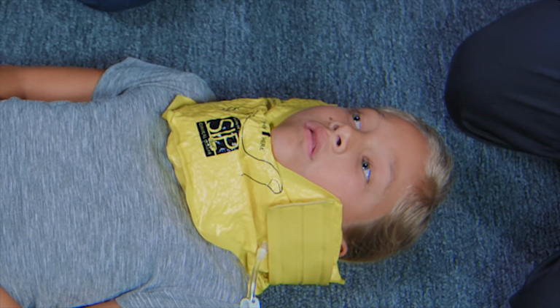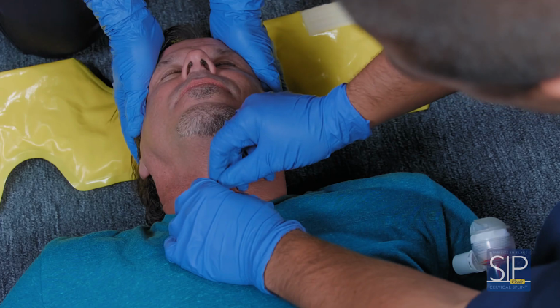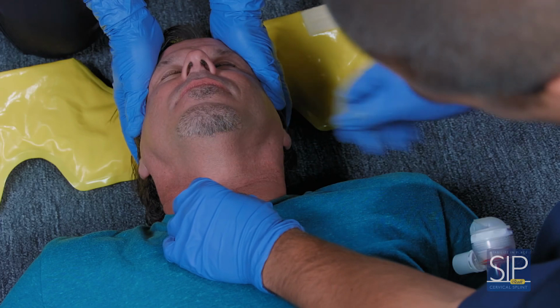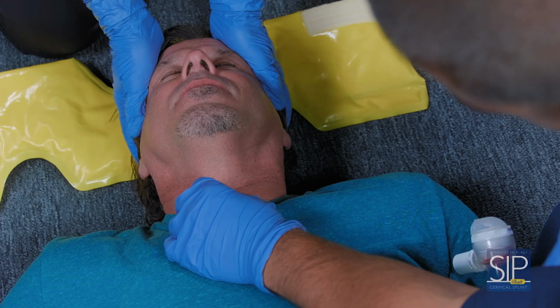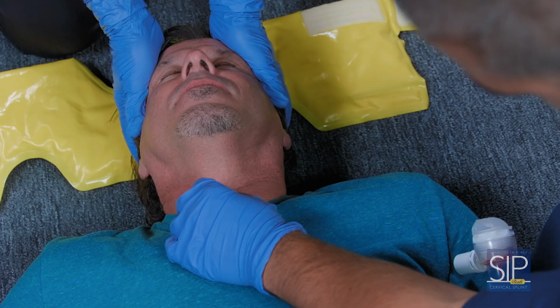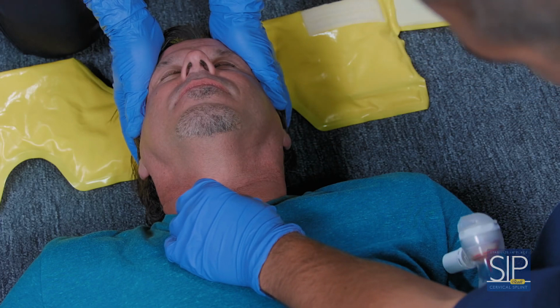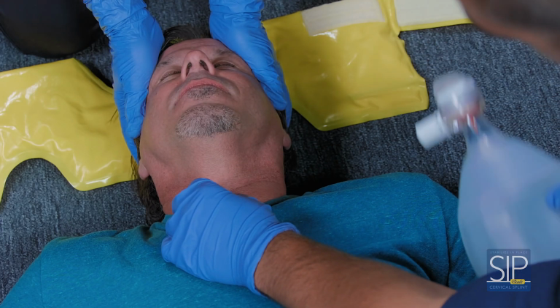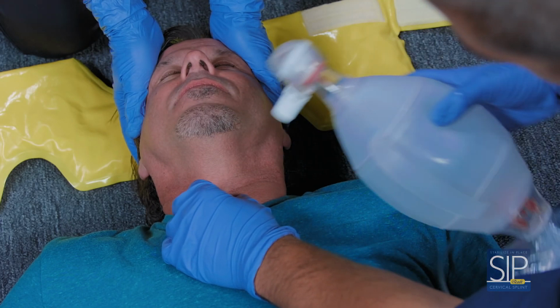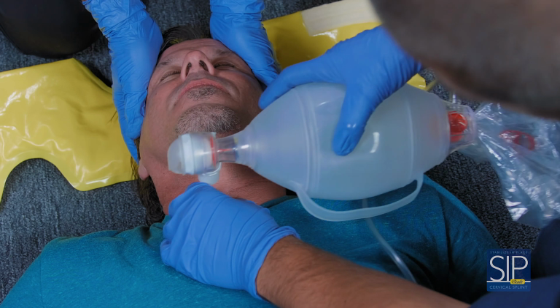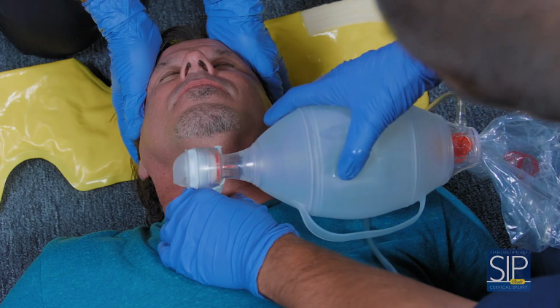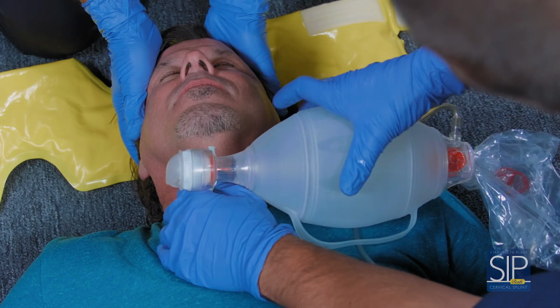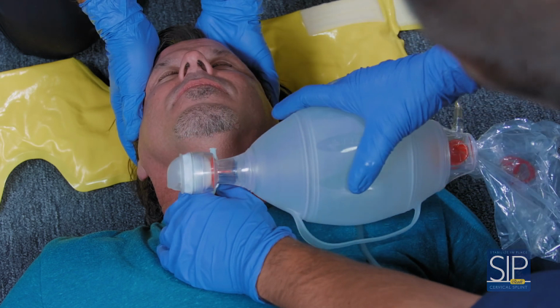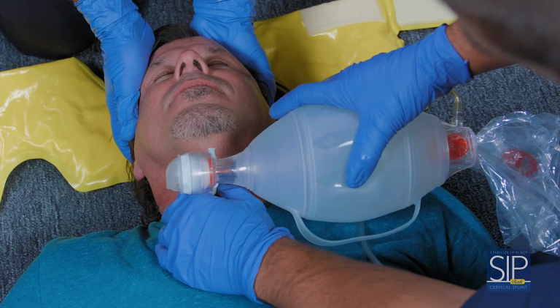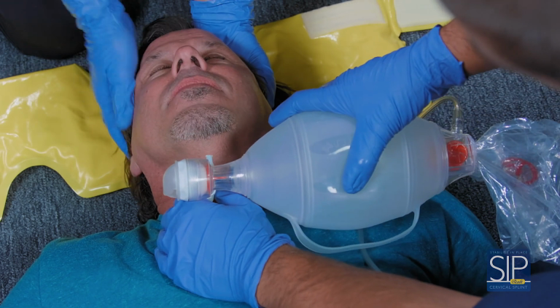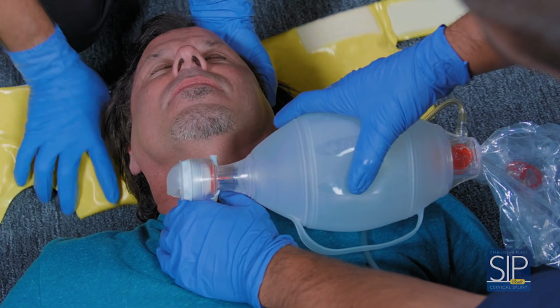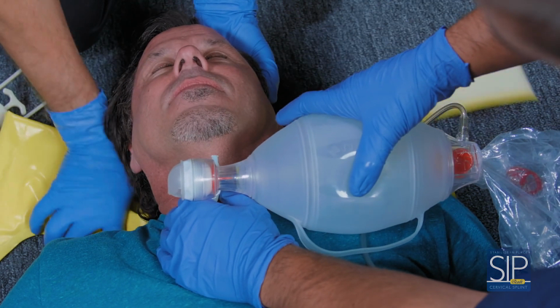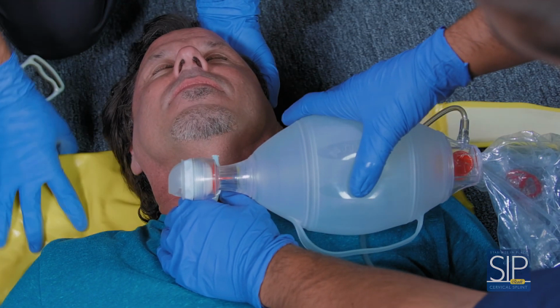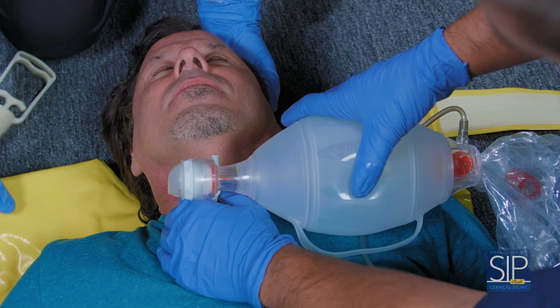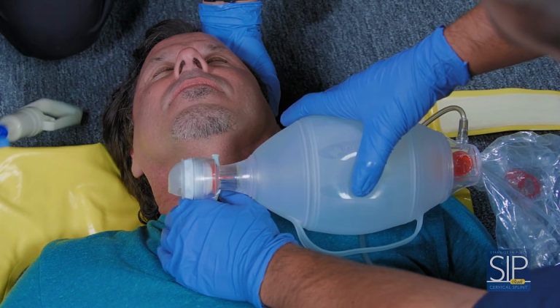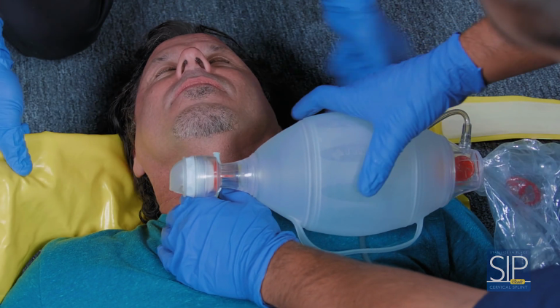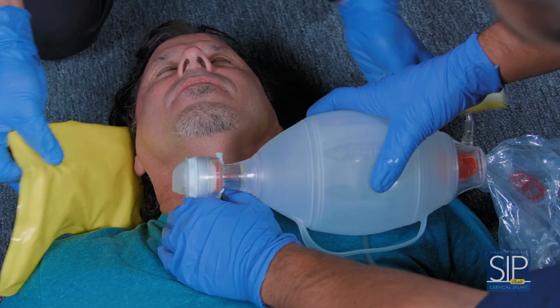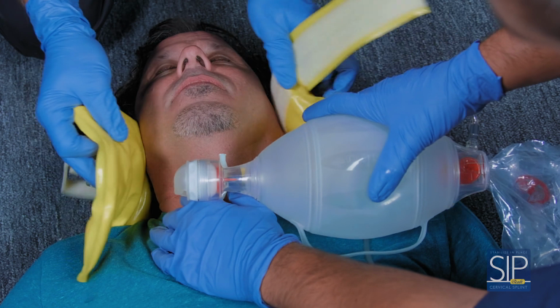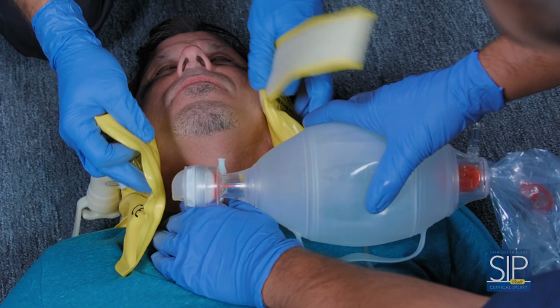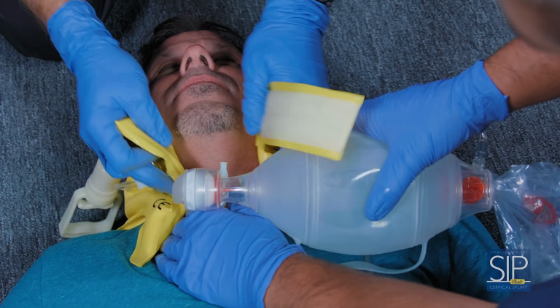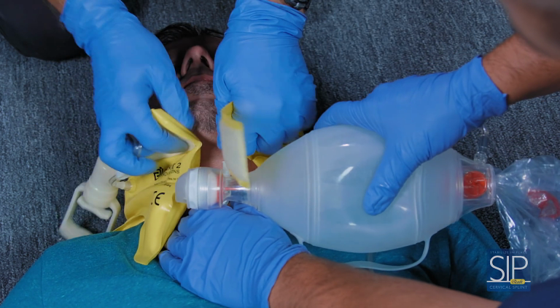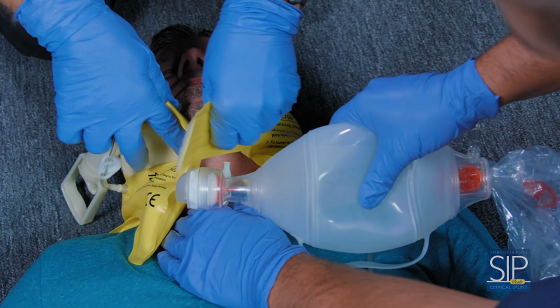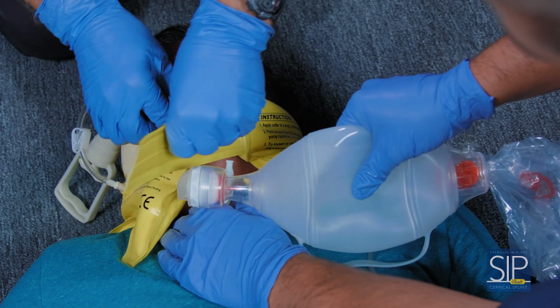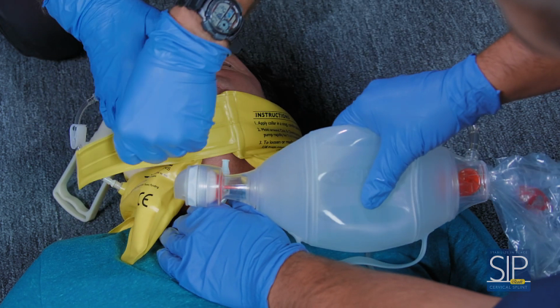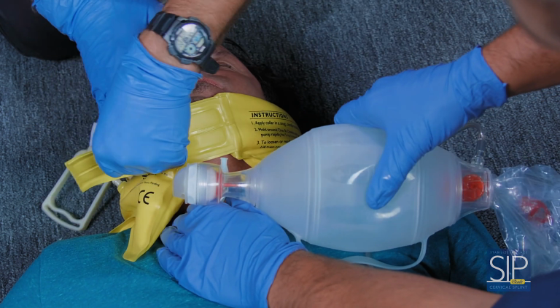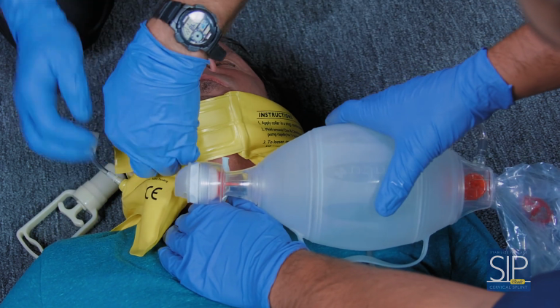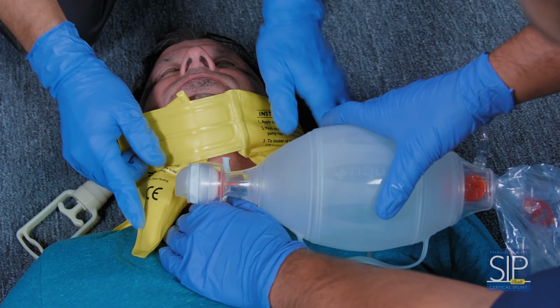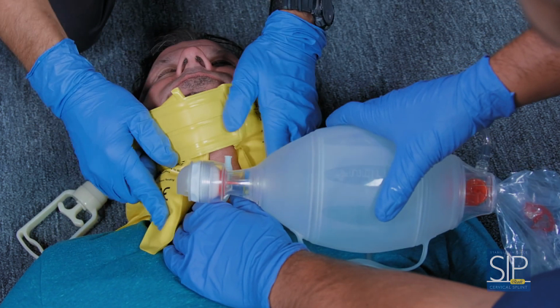The Sipquik cervical splint is so versatile that even in rare cases where a patient has a stoma or requires a needle cricothyrotomy, the Sipquik can be applied backwards and it will still provide effective stabilization.